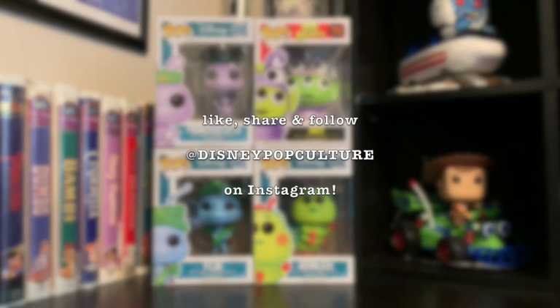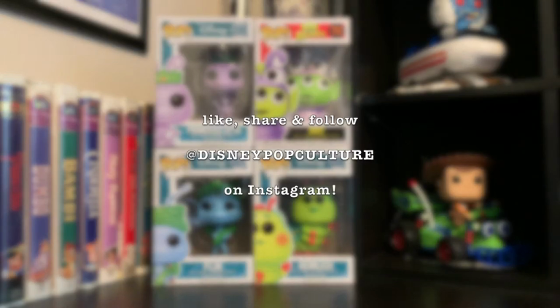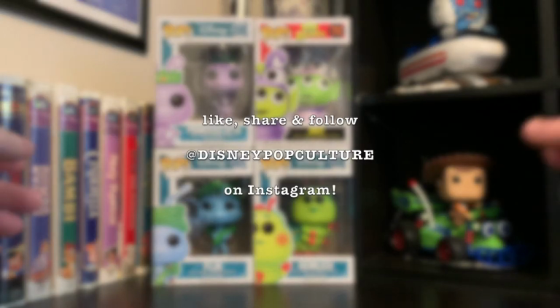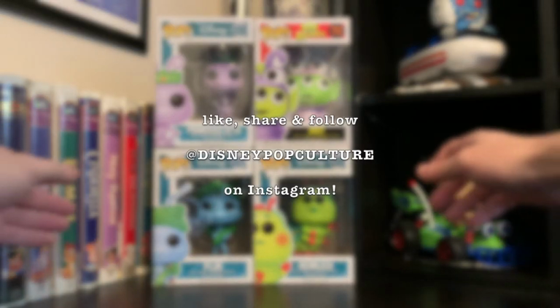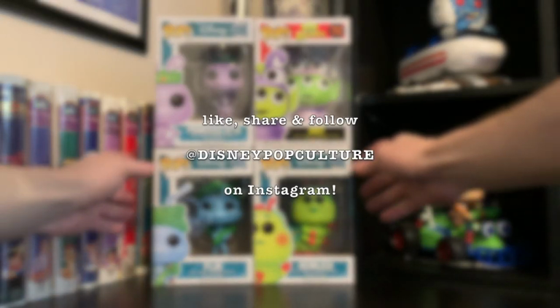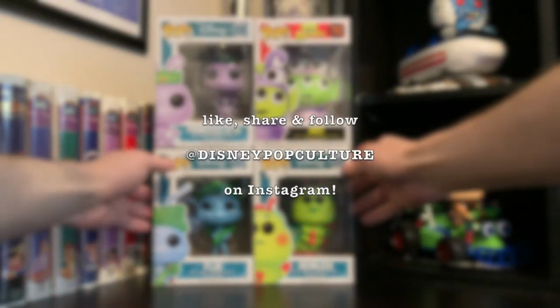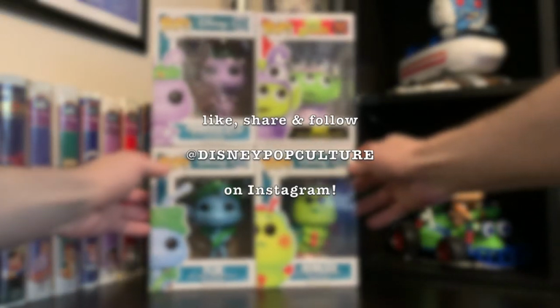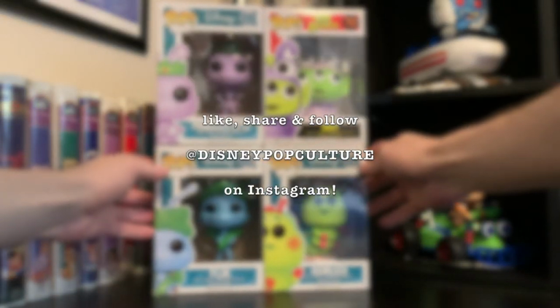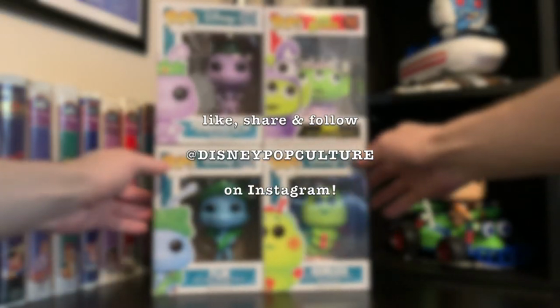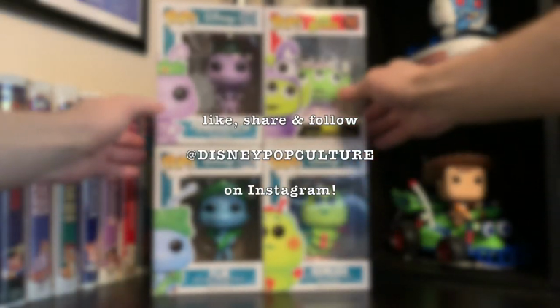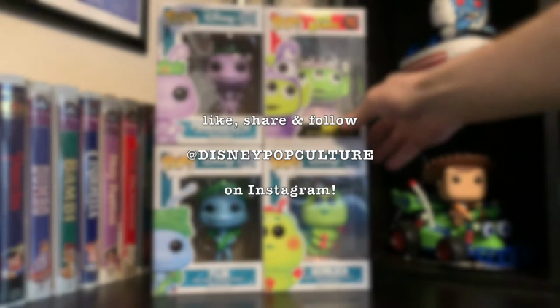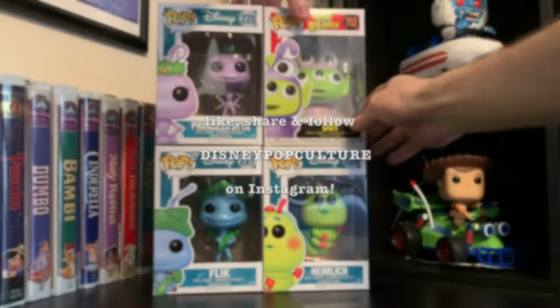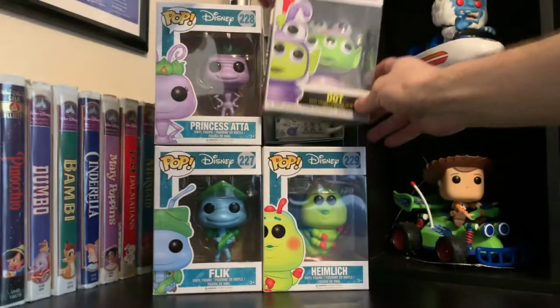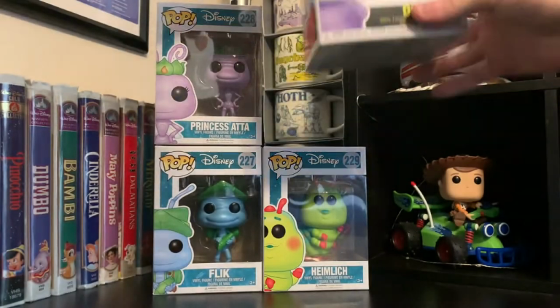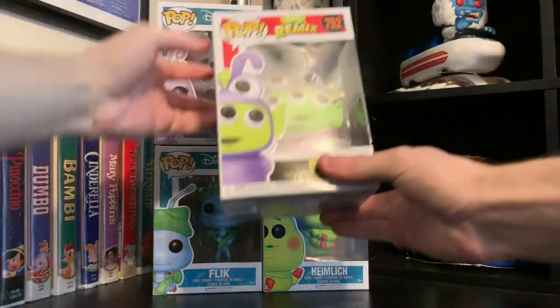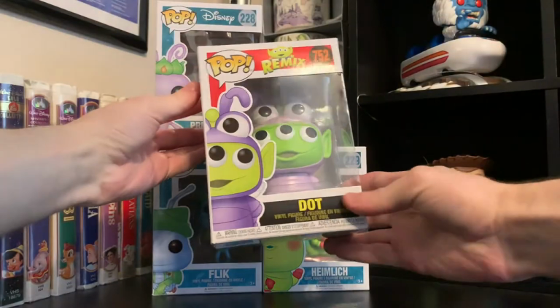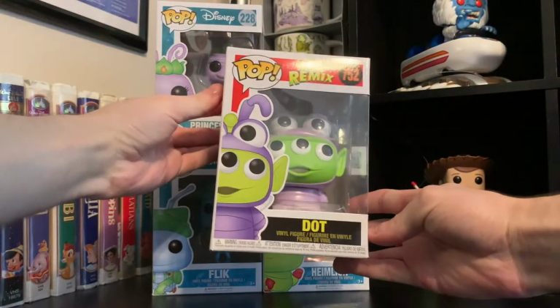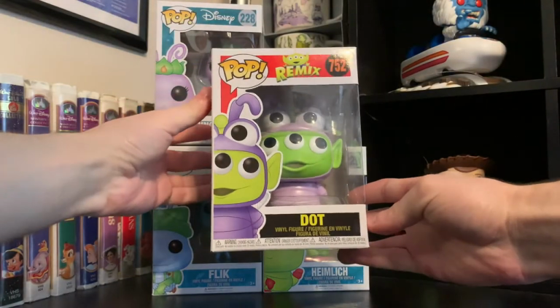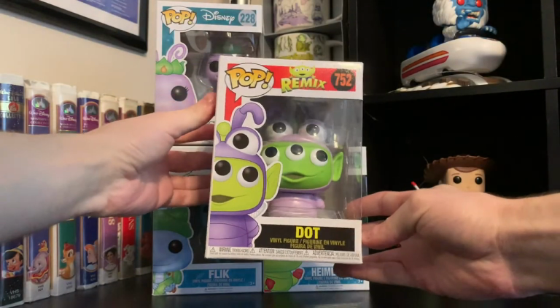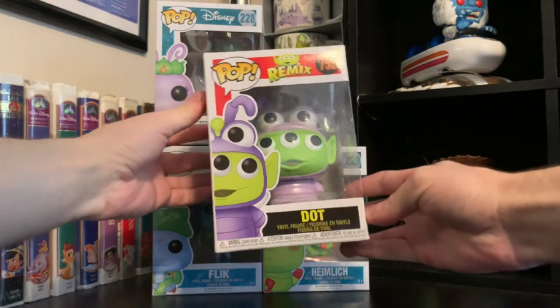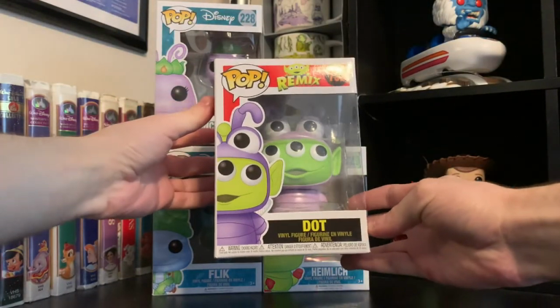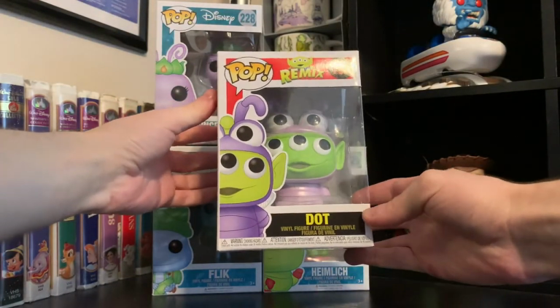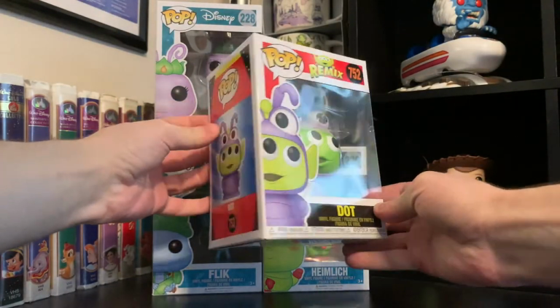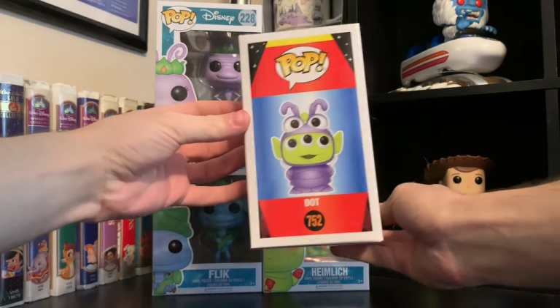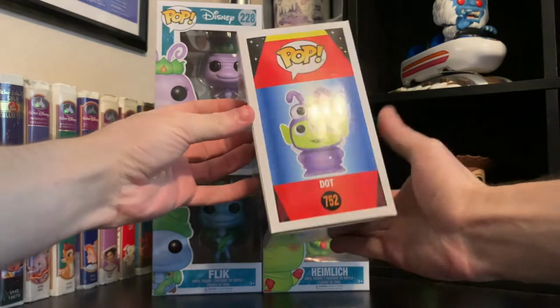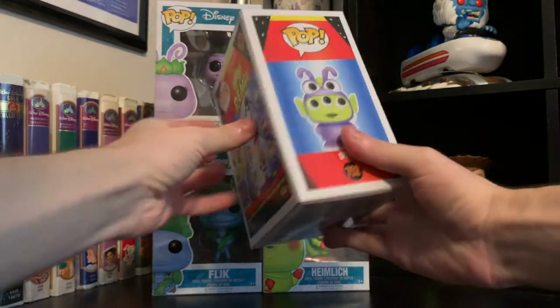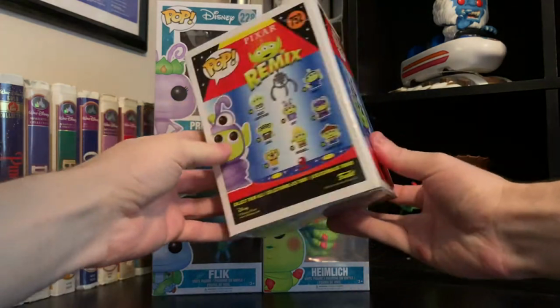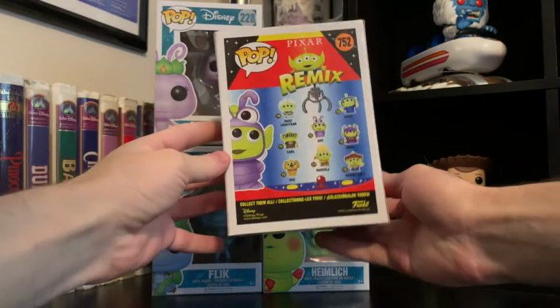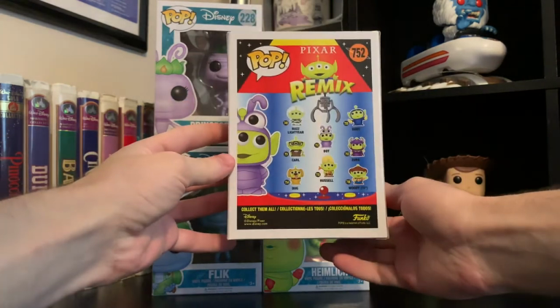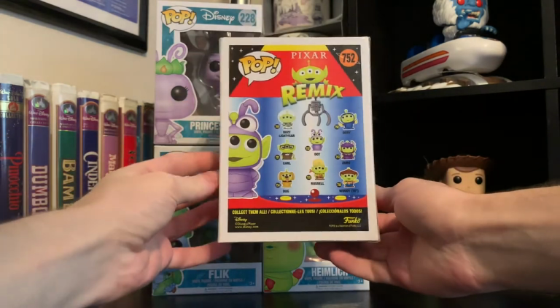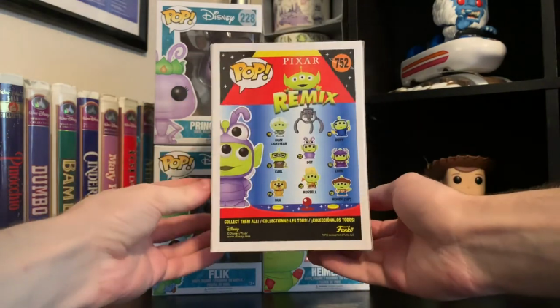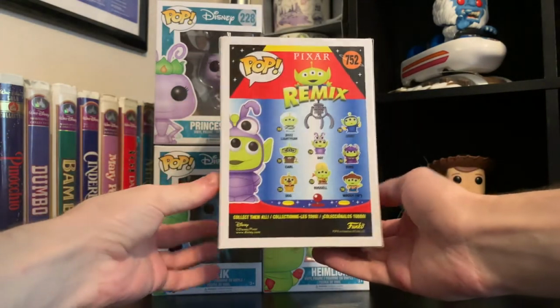Alright, hi everyone! I'm really excited for today's video because we have the brand new Alien Remix pop as Dot from the Pixar Alien Remix line.